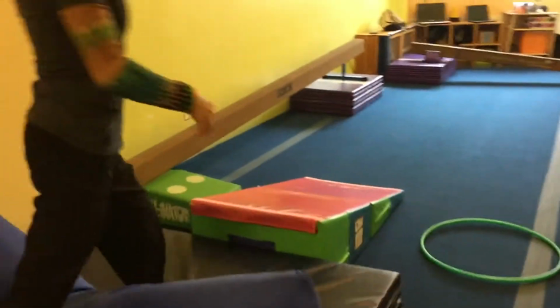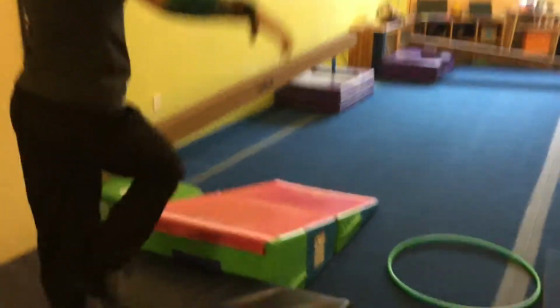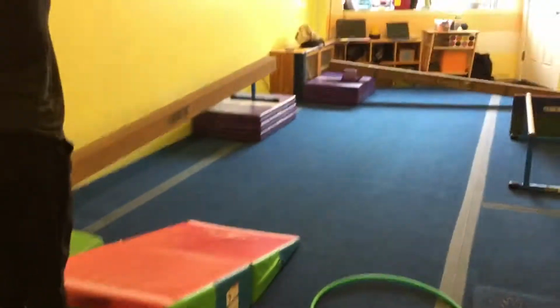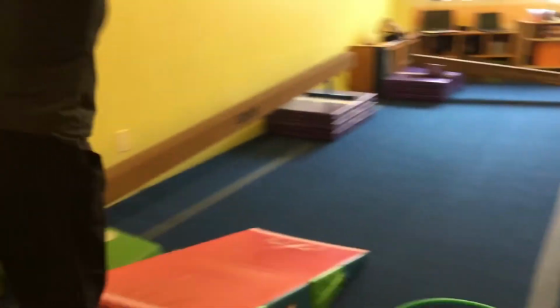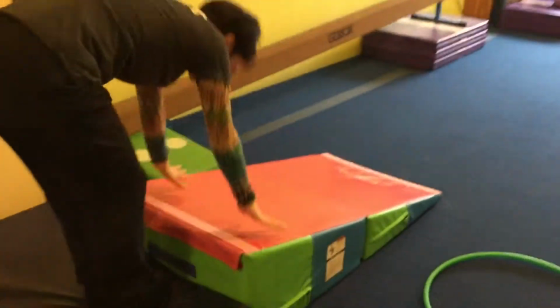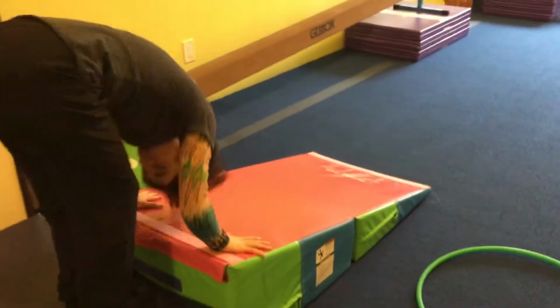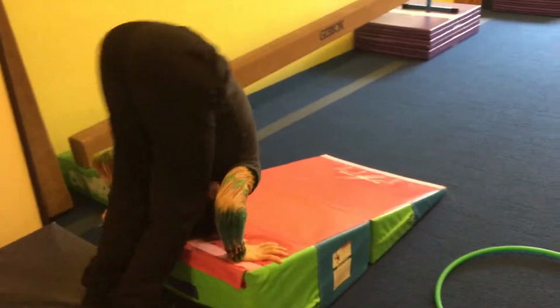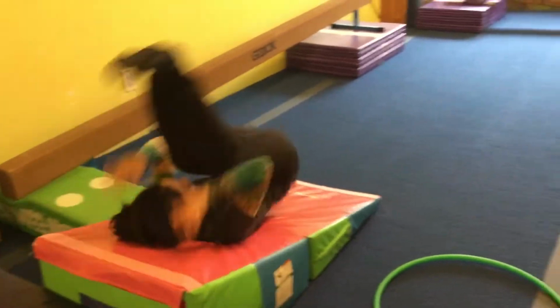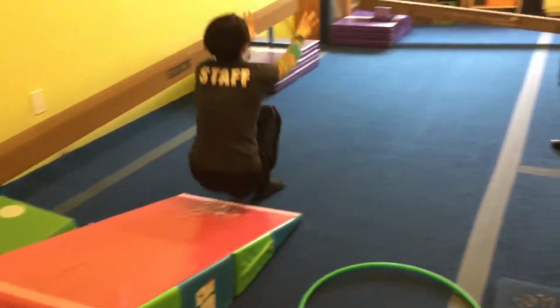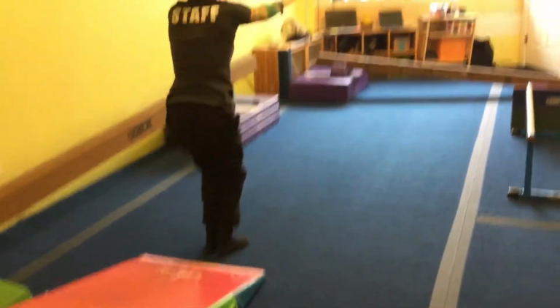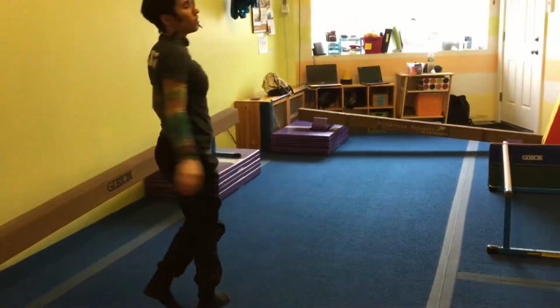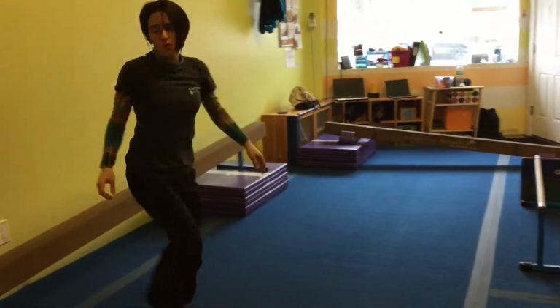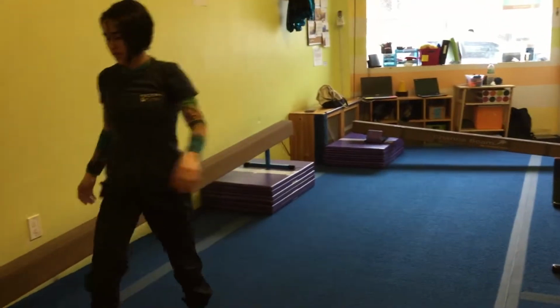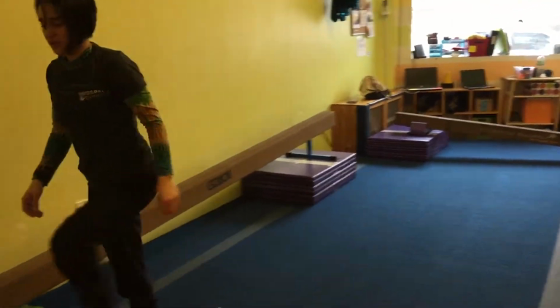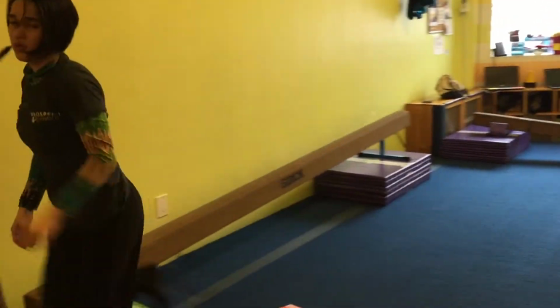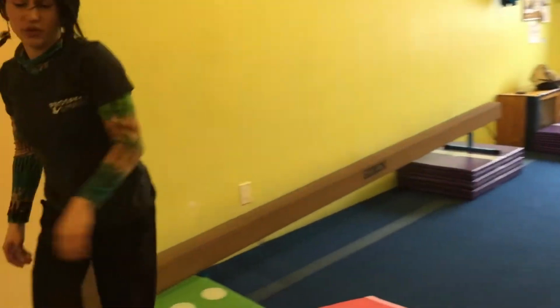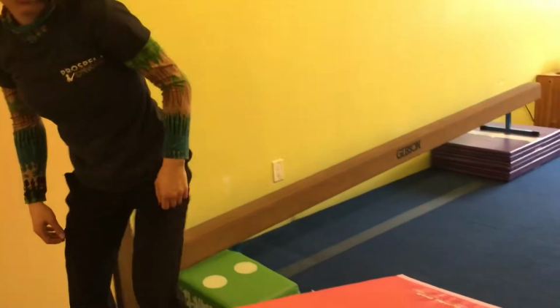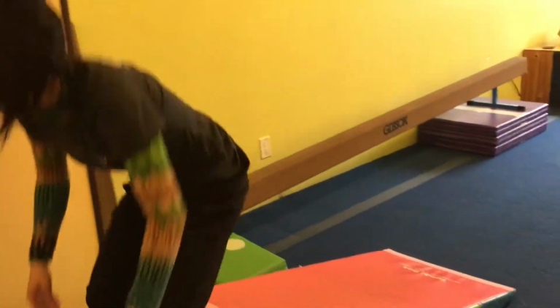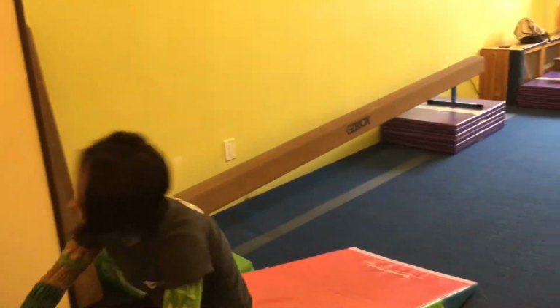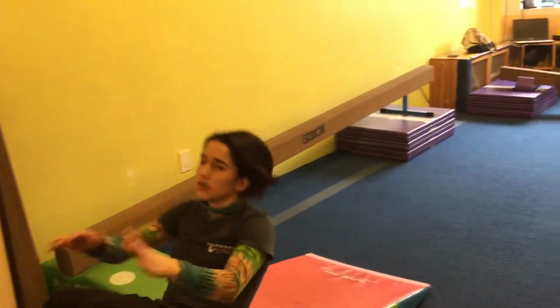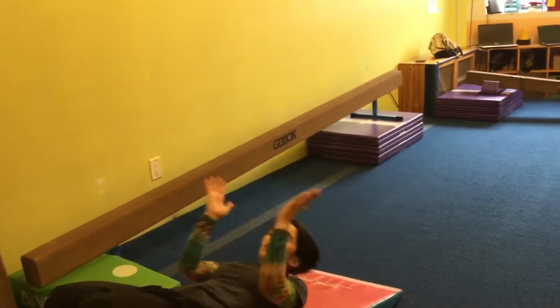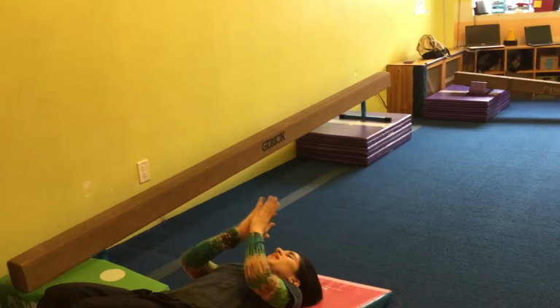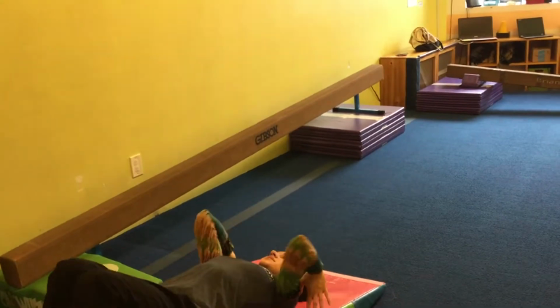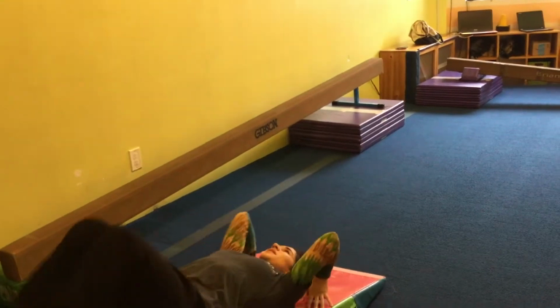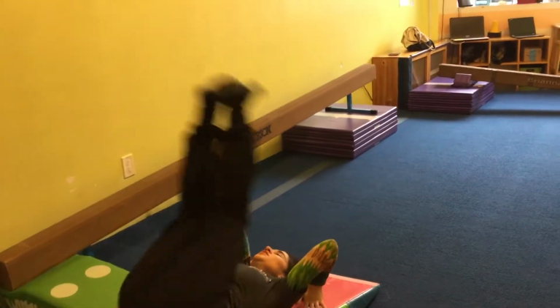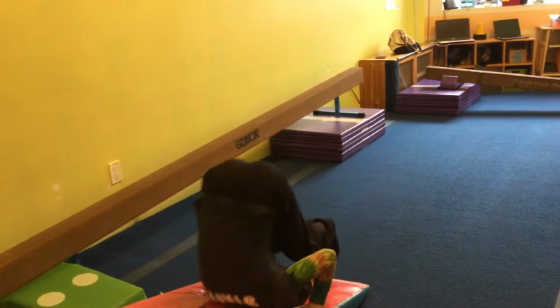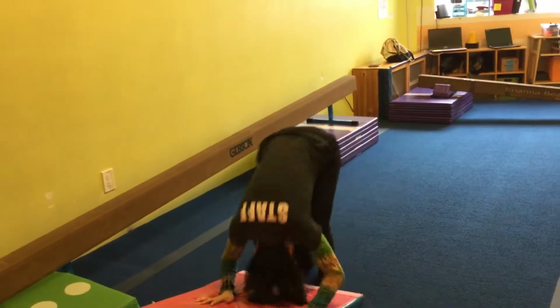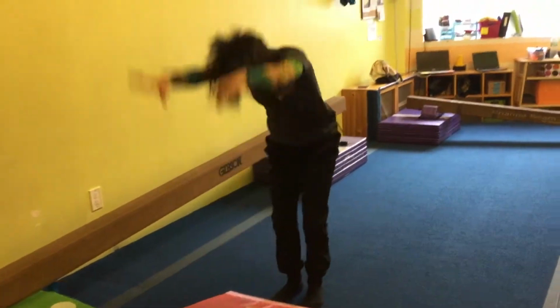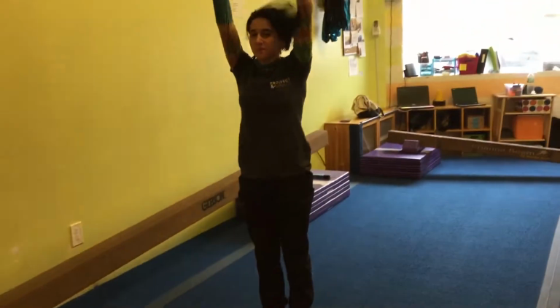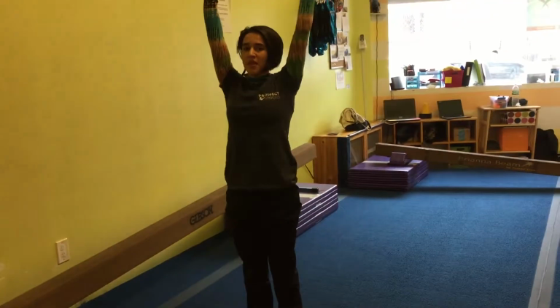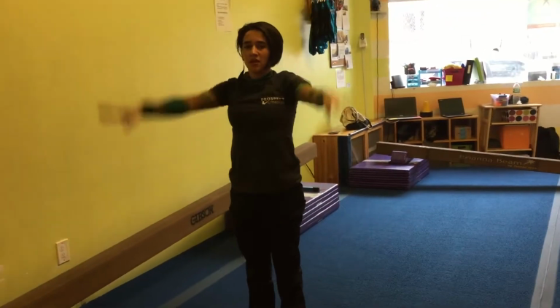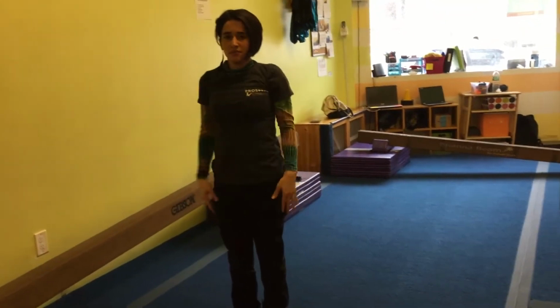And we're going to do our up so tall, down so small, tuck your head and roll. Or for the preschool and those that are ready: knee down, clap, clap, hands back, toes over and push. Nice.